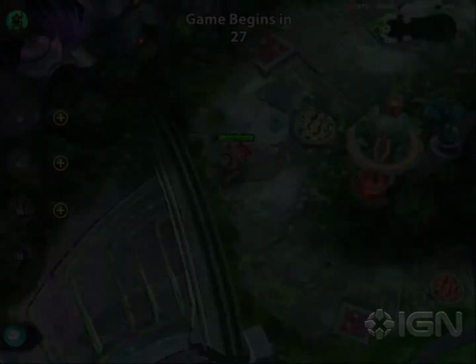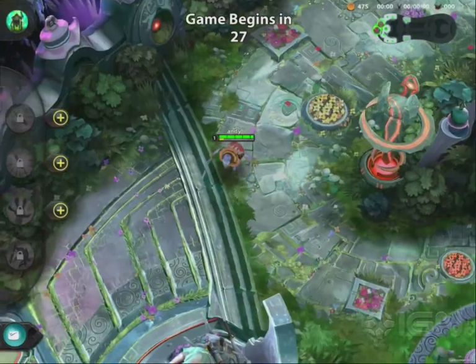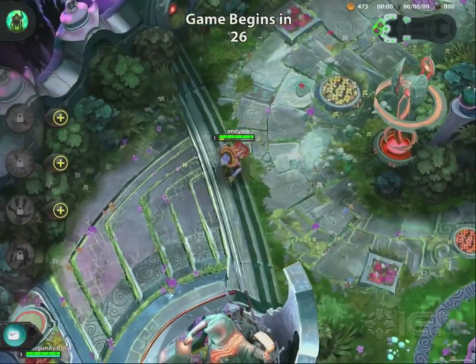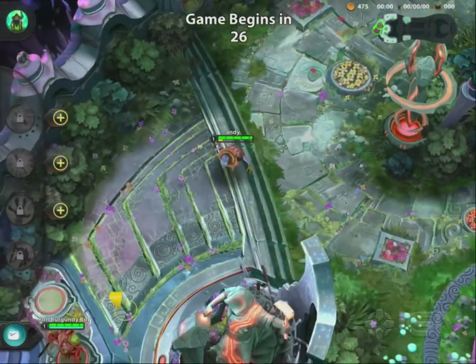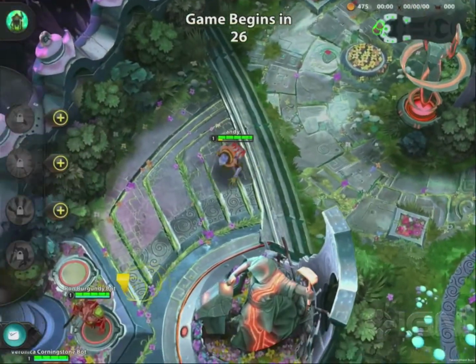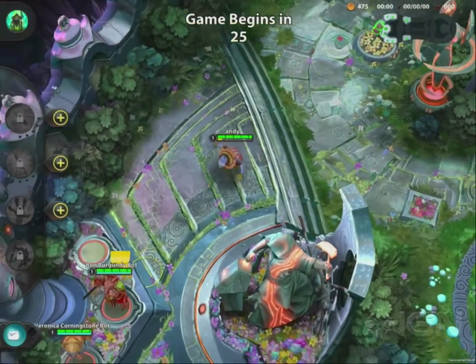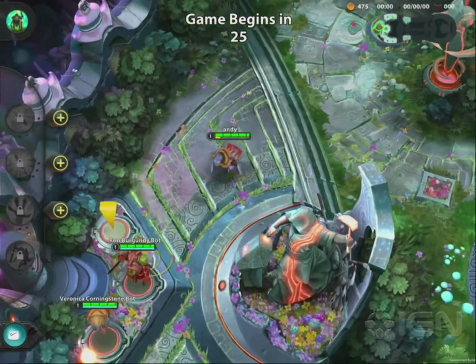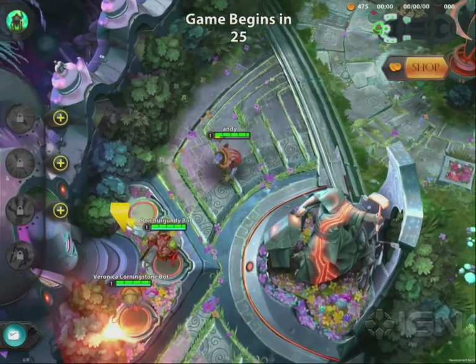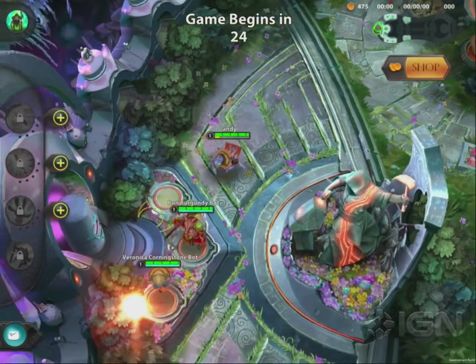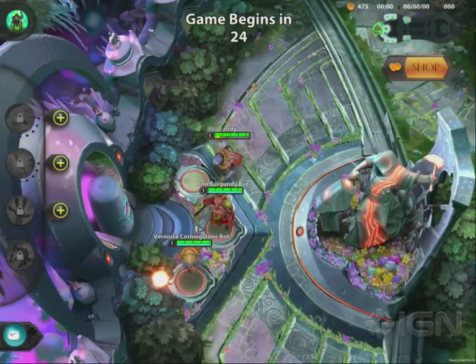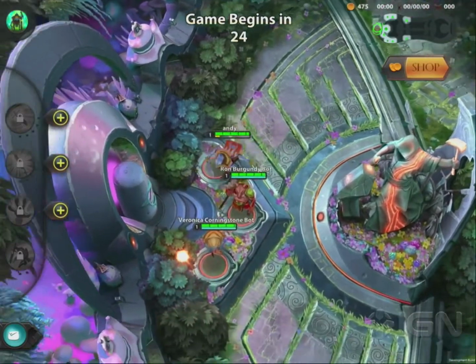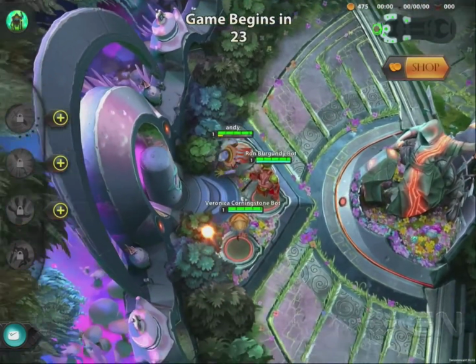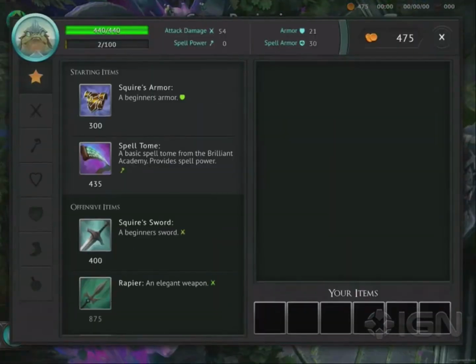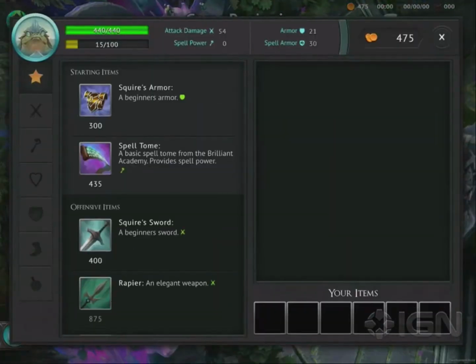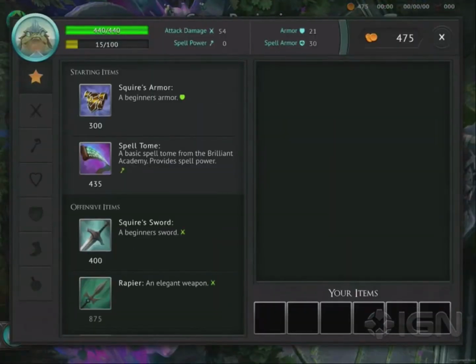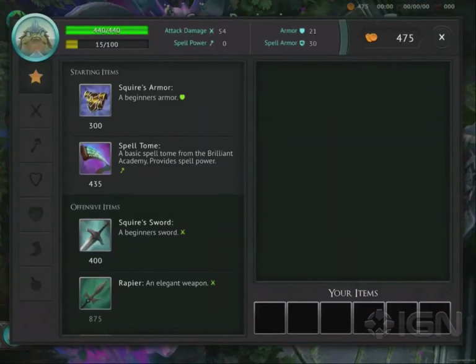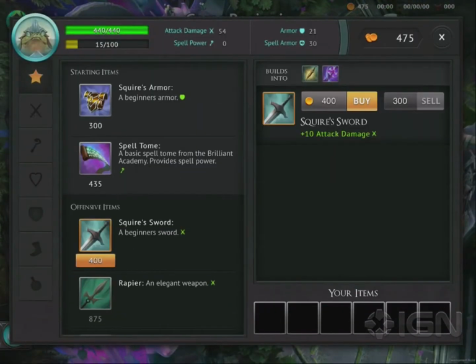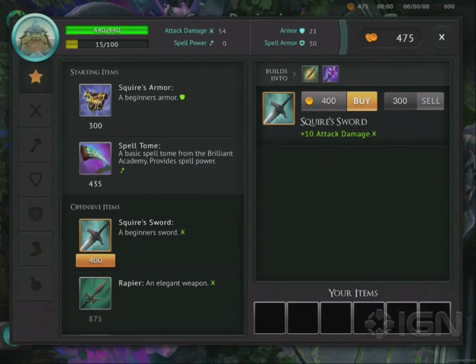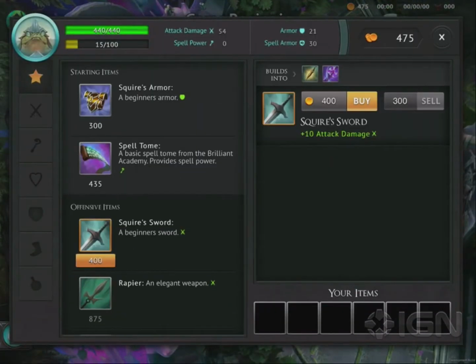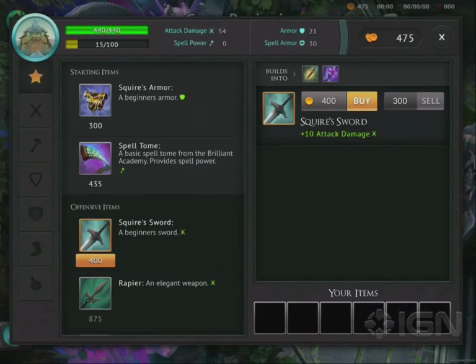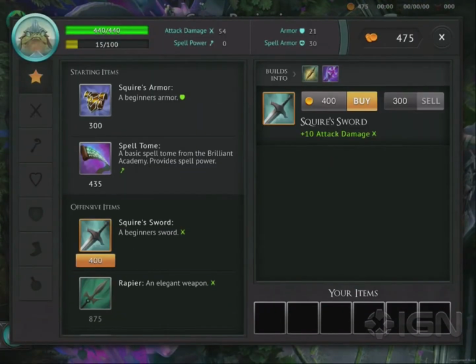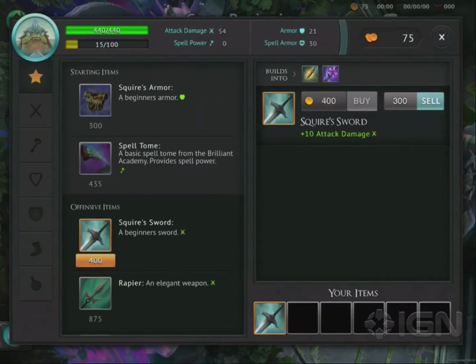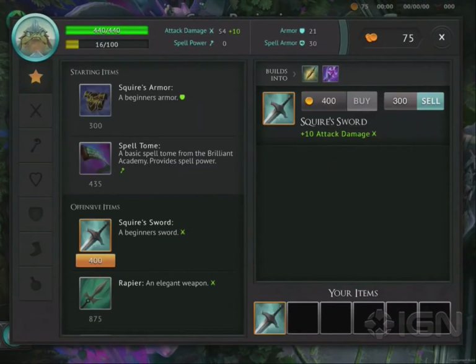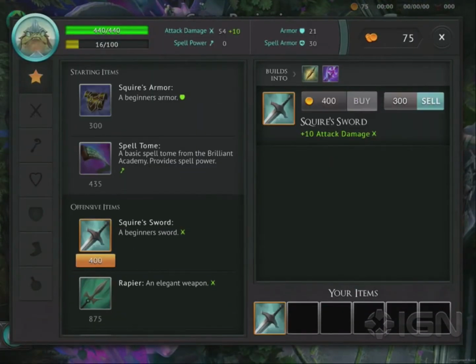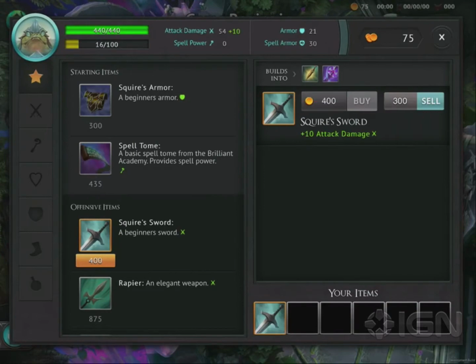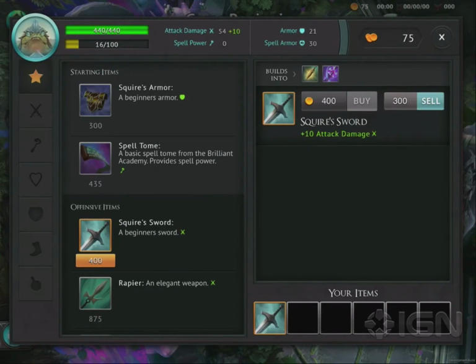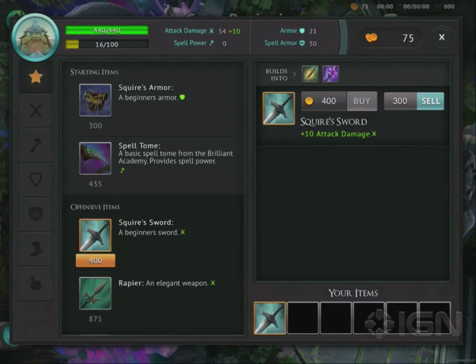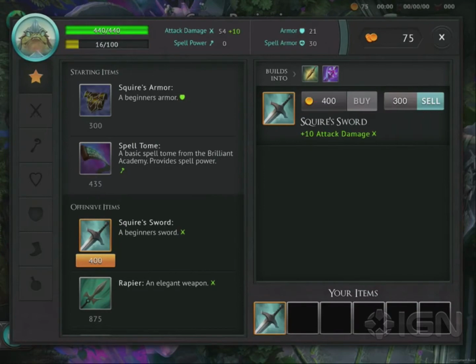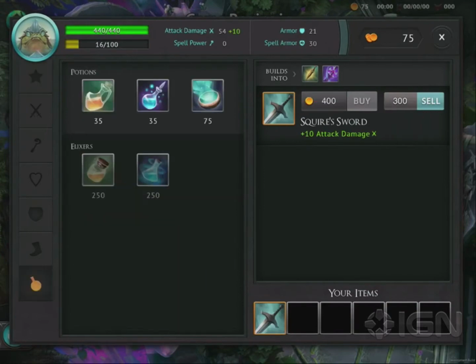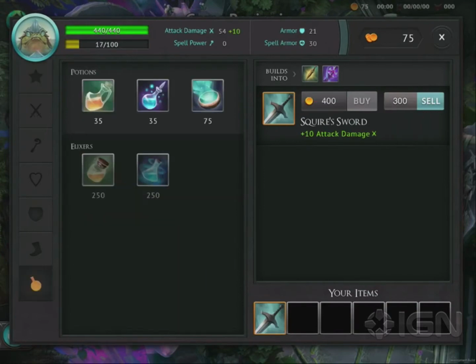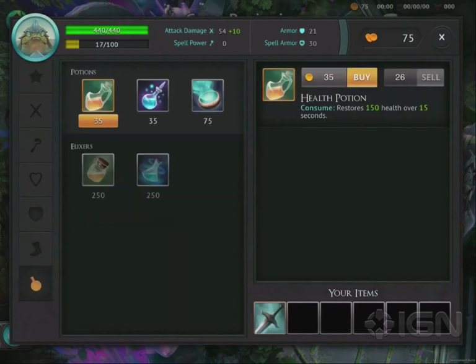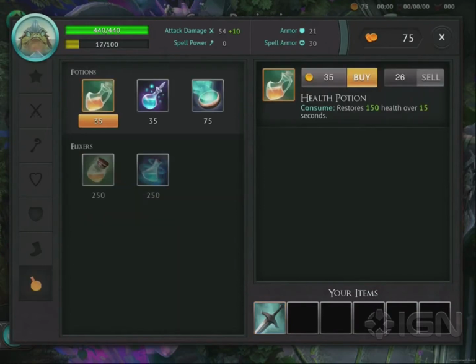Most skills and abilities have what's called a Ratio. A Ratio is how much of a particular stat affects that skill's damage output, healing output, or whatever it does. This is pretty vague, so let me give you some concrete examples.